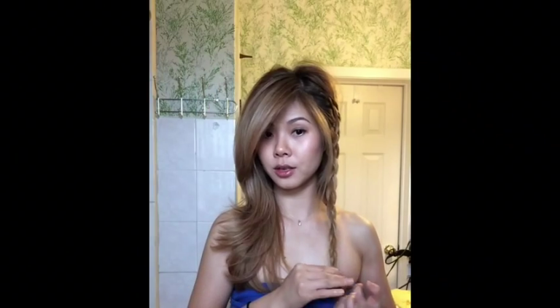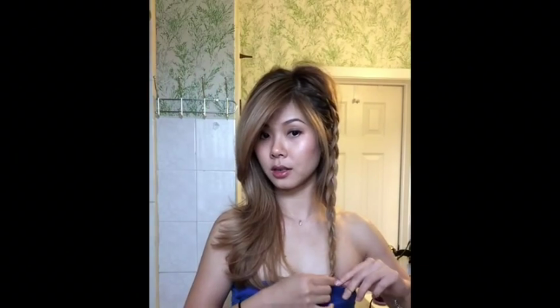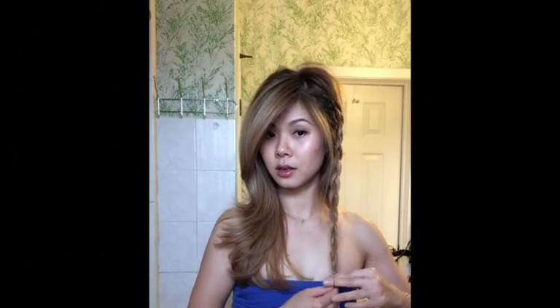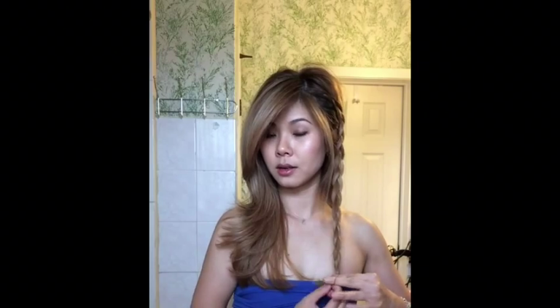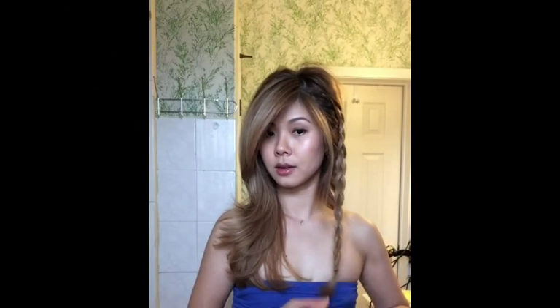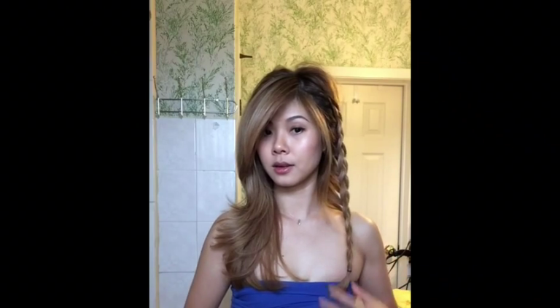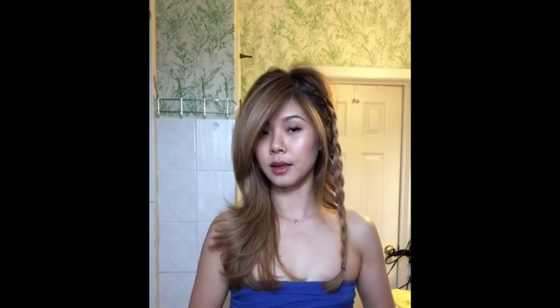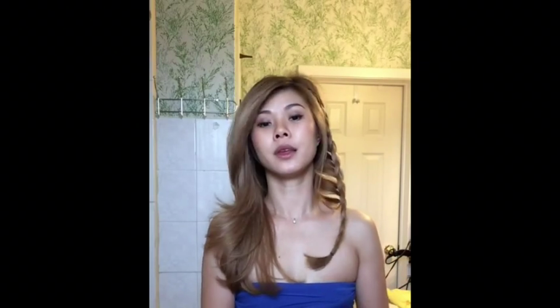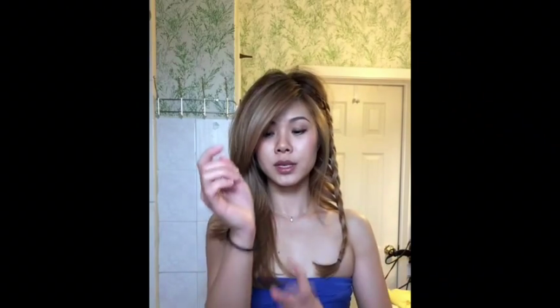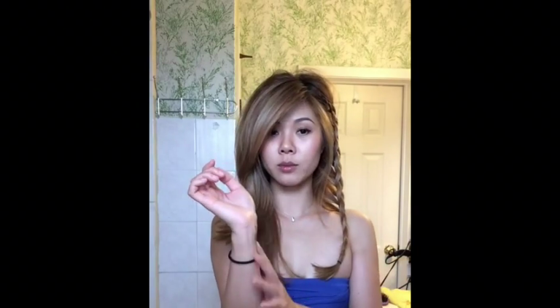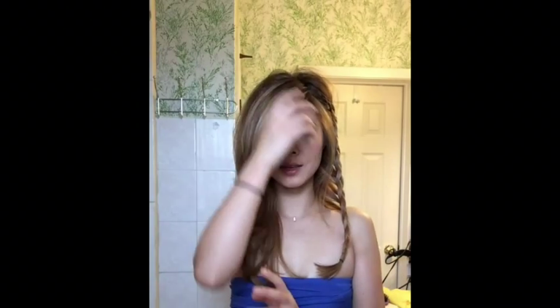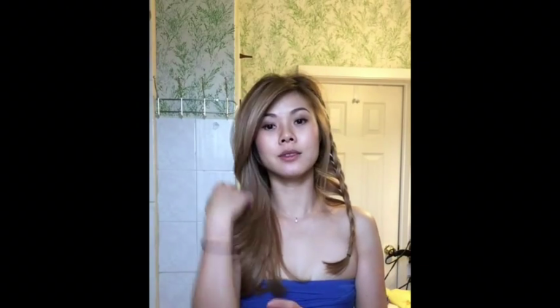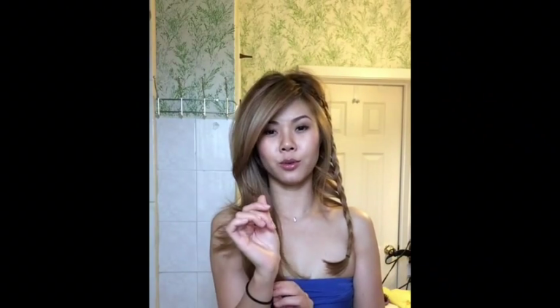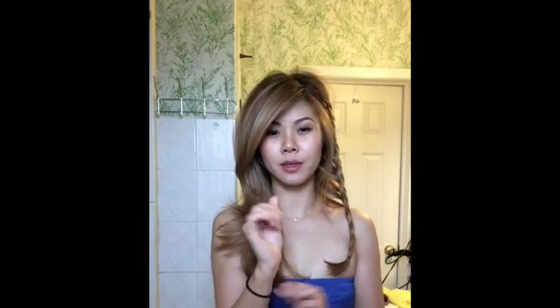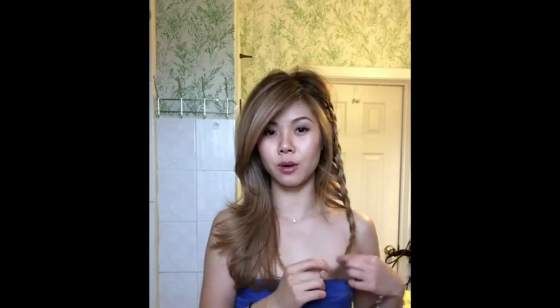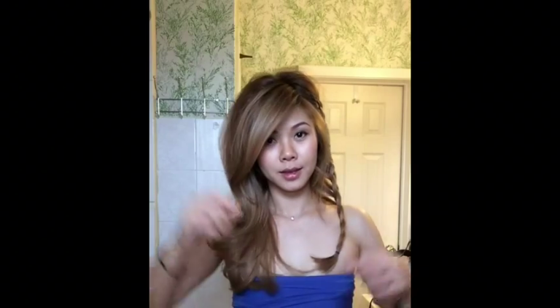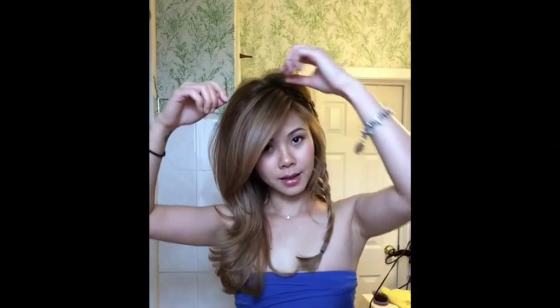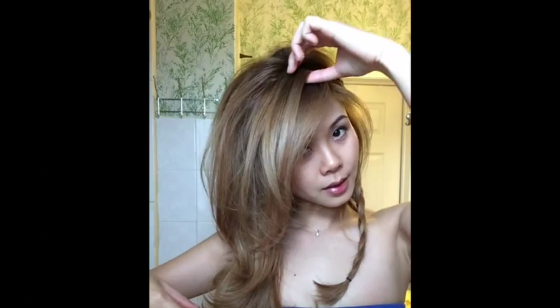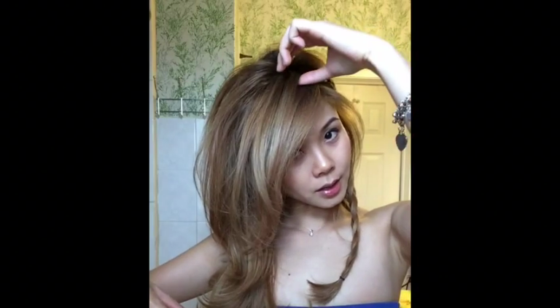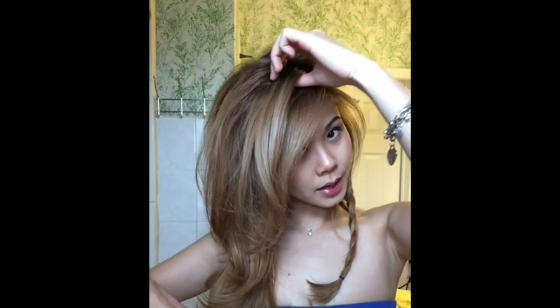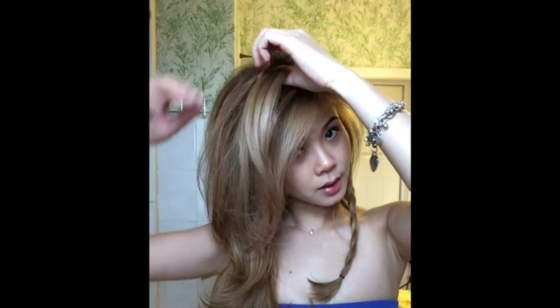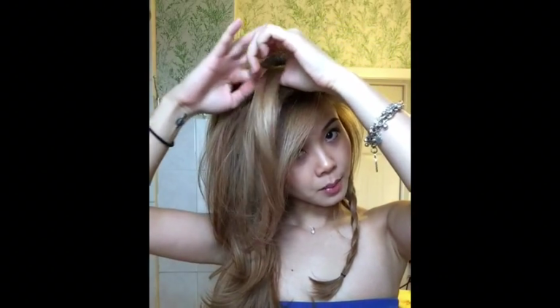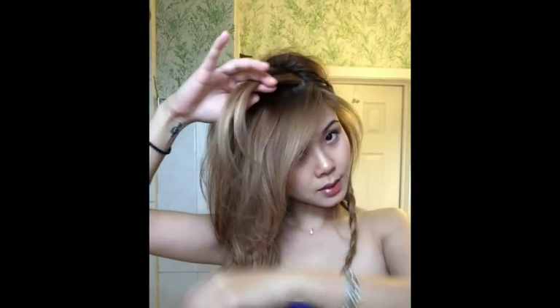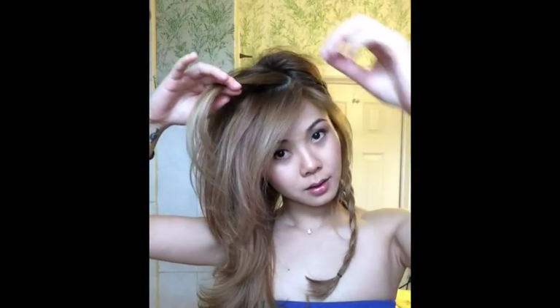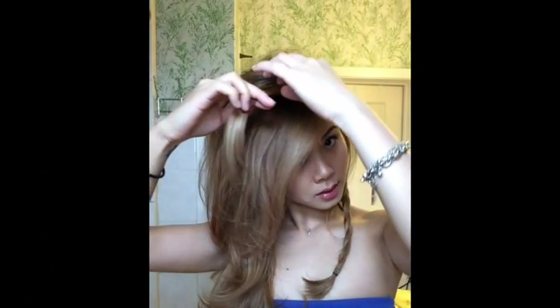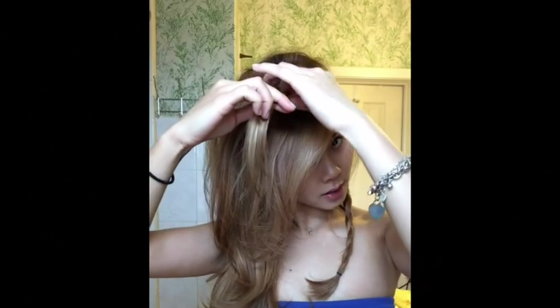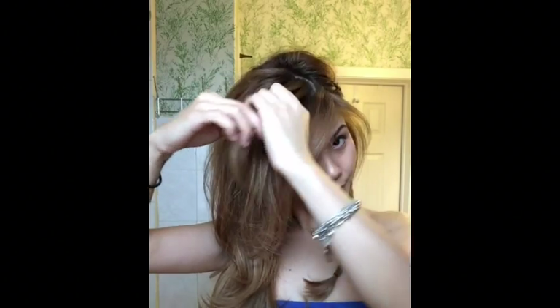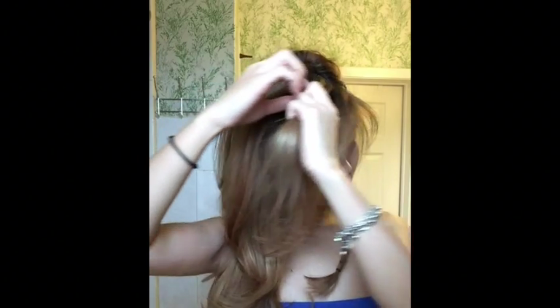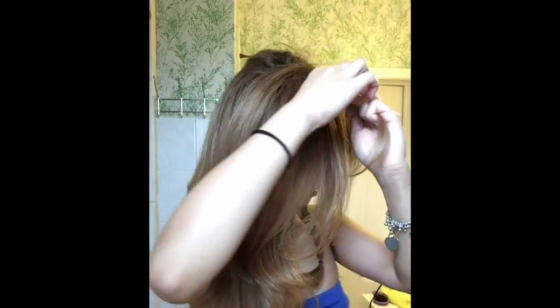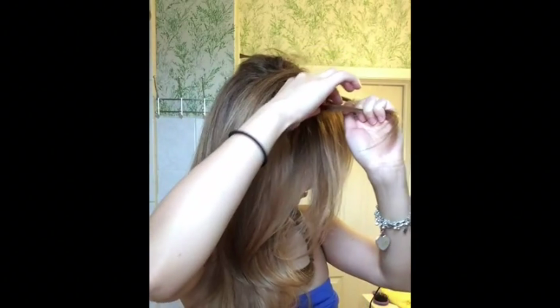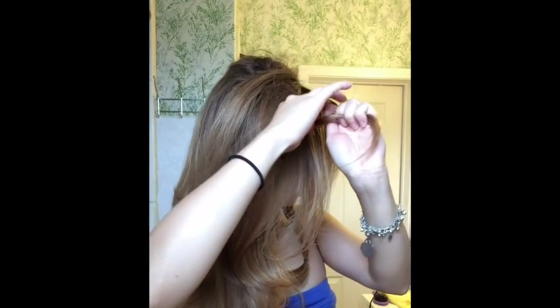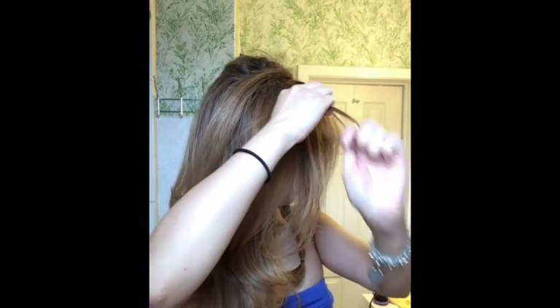Secure. The reason why I don't use these is because they're too thick and they'll show. And then on this side you will take a piece and divide it into three.